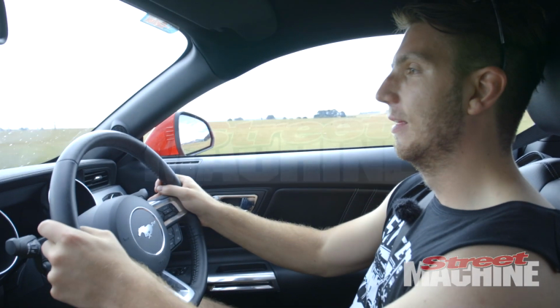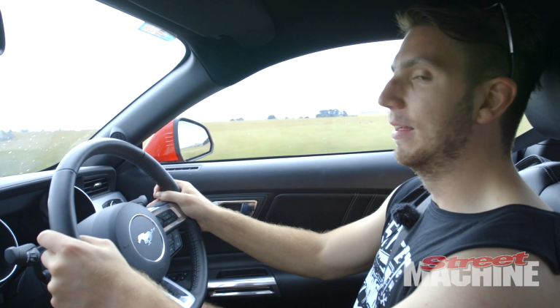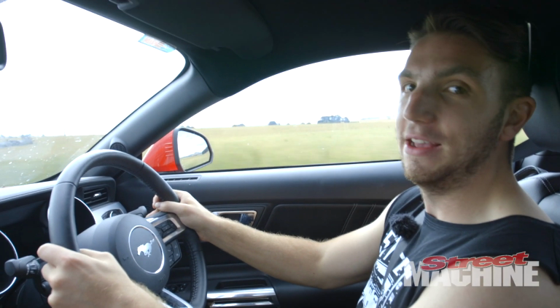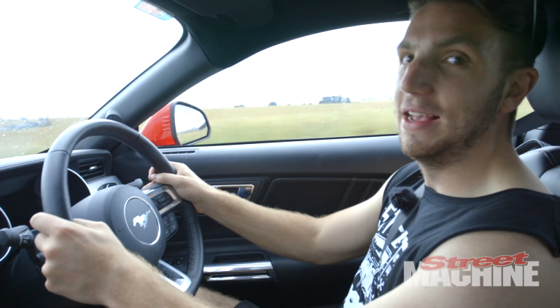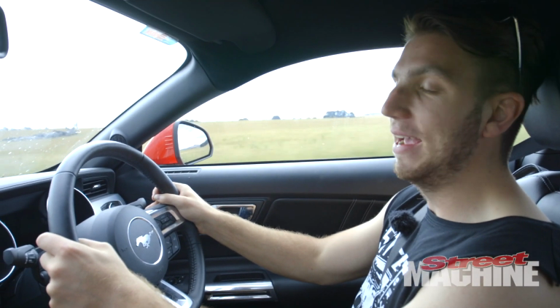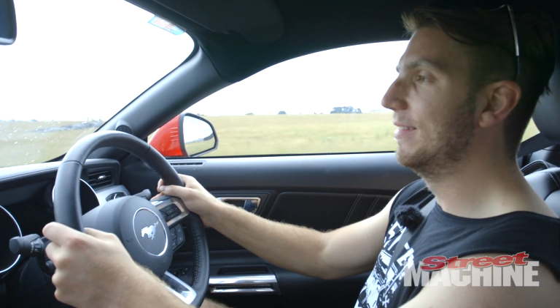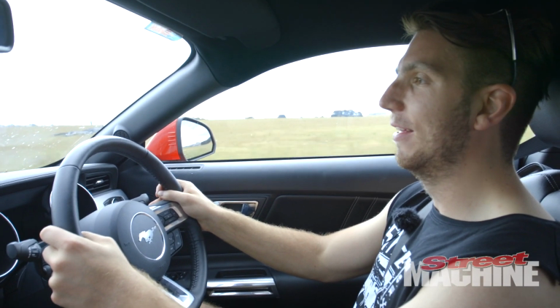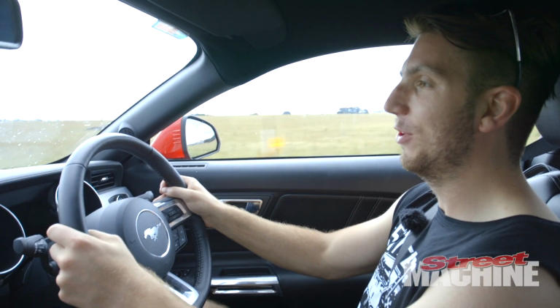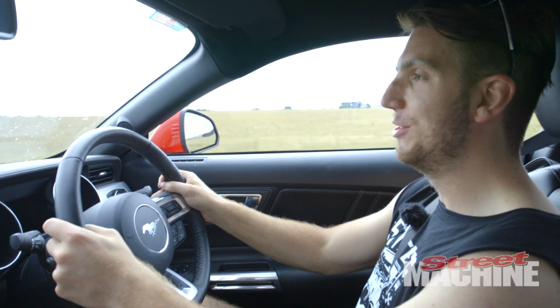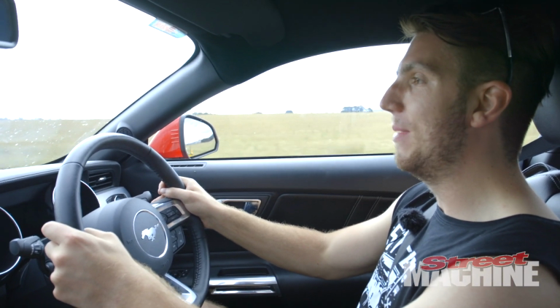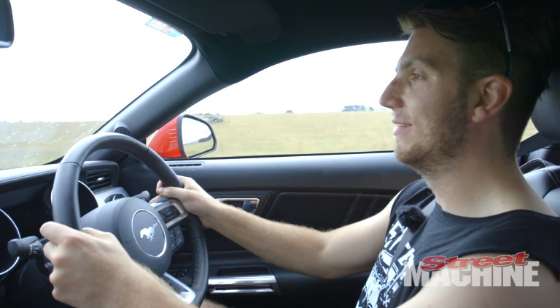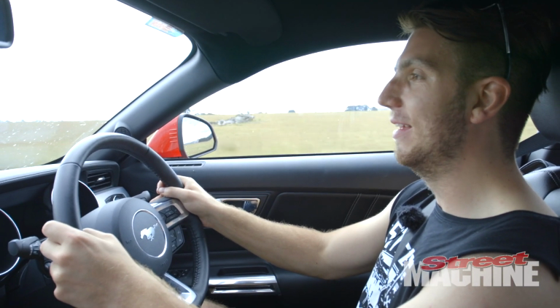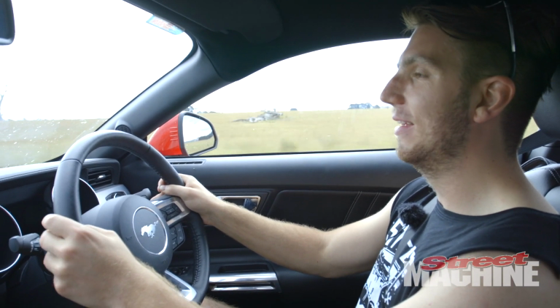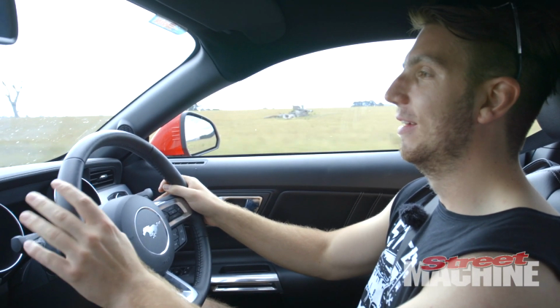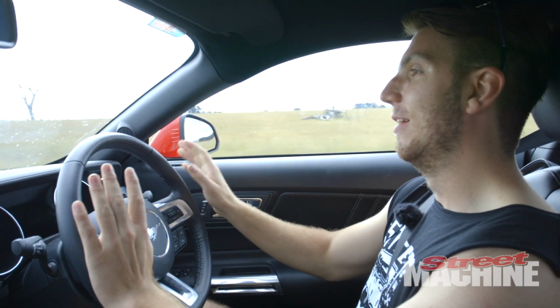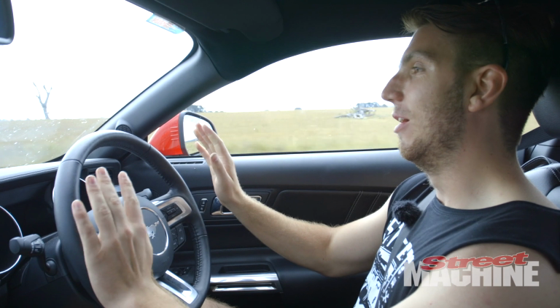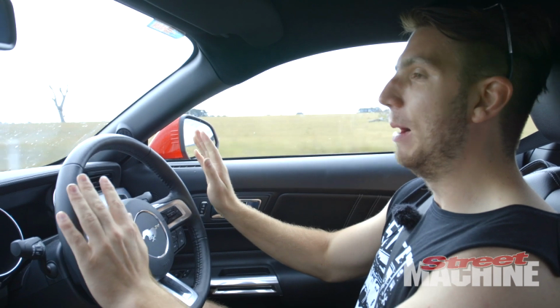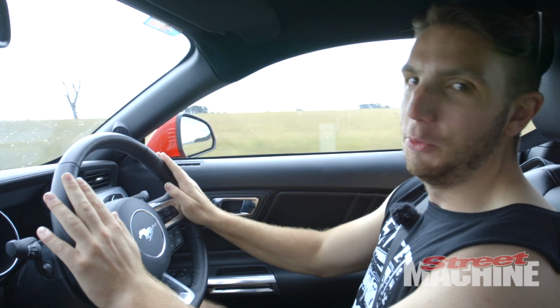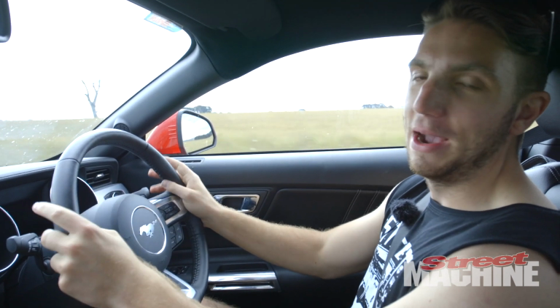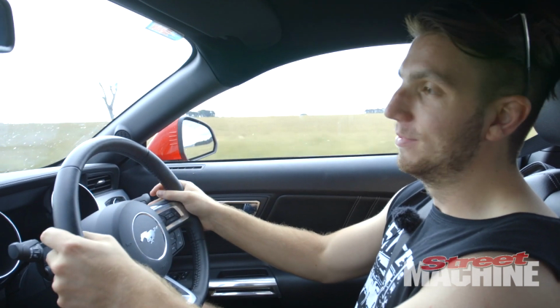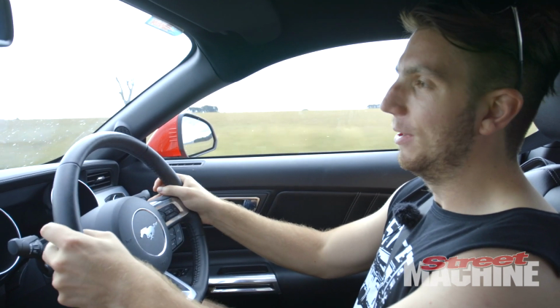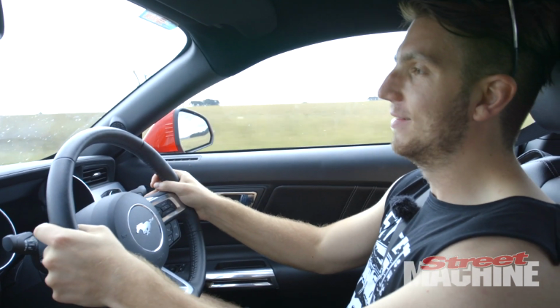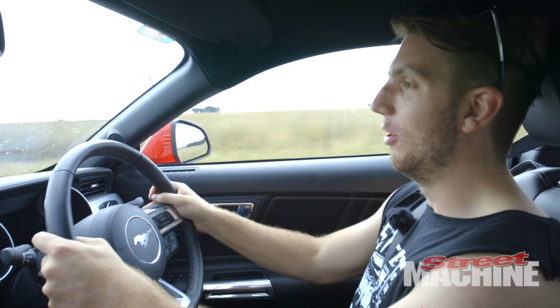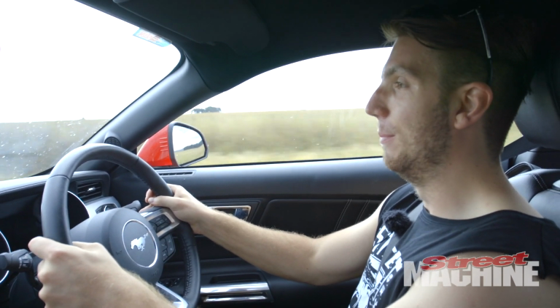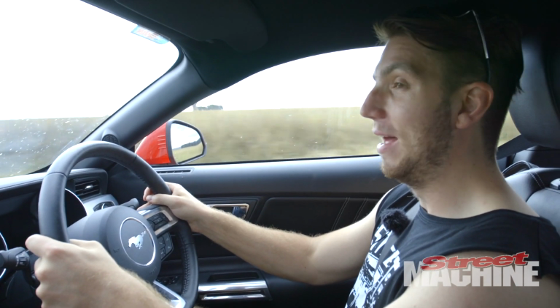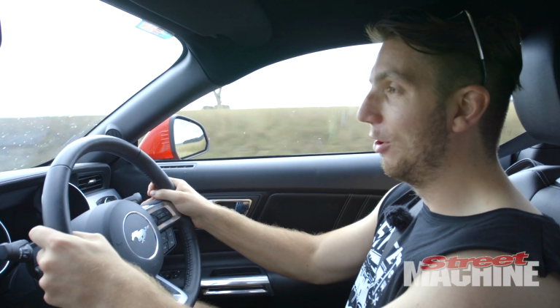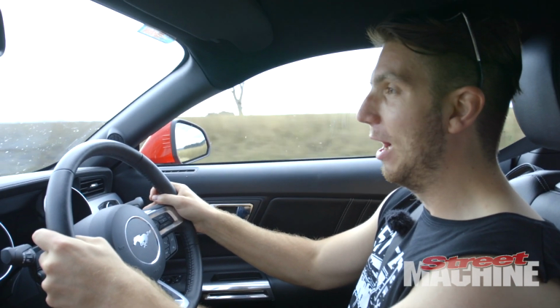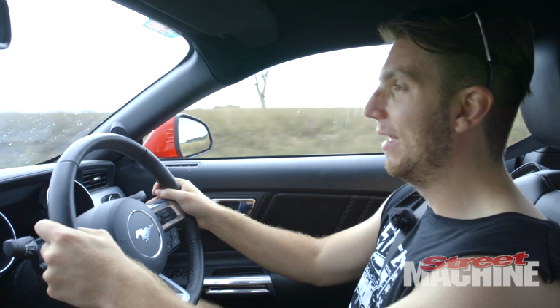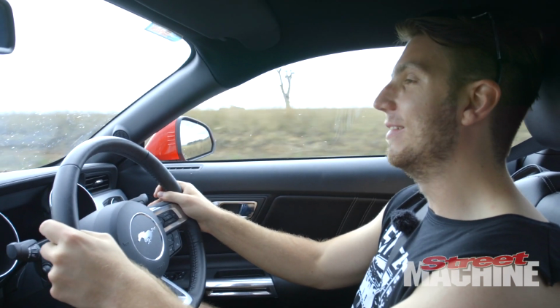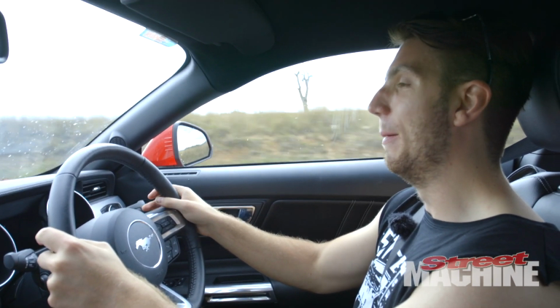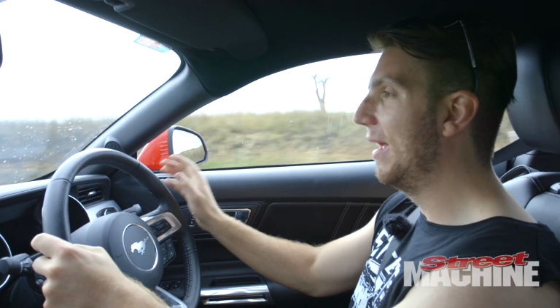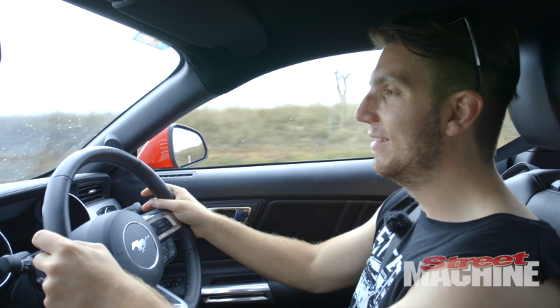G'day guys, Aidan Taylor, Street Machine Magazine here. I'm all the way back from Summernats on the Monaro Highway. It is amazing.